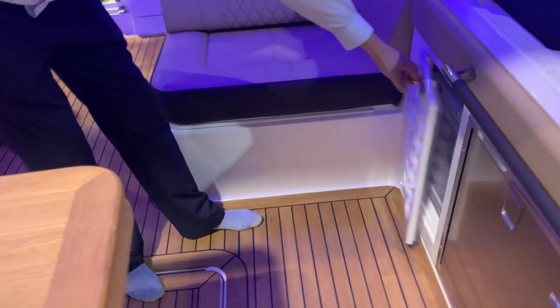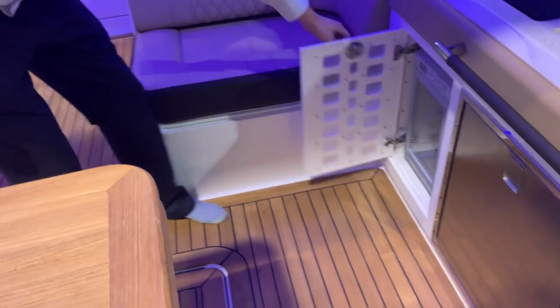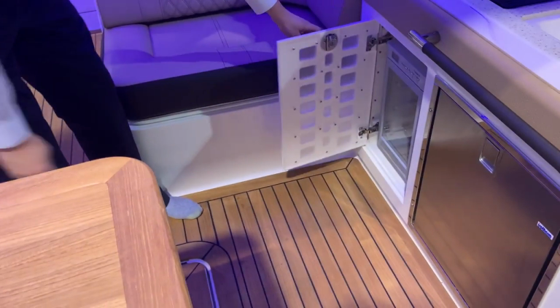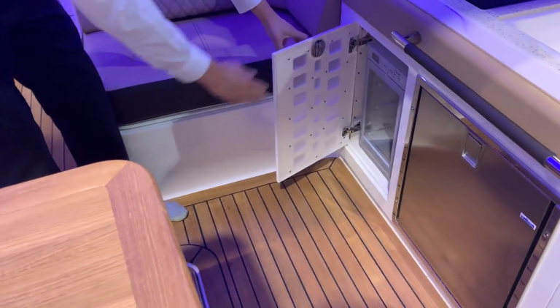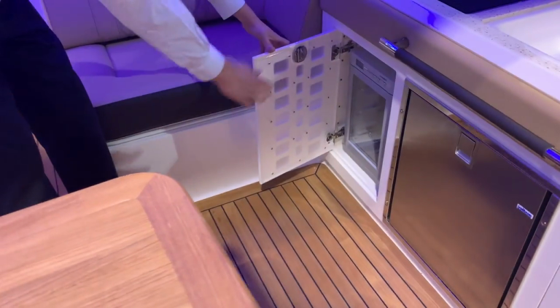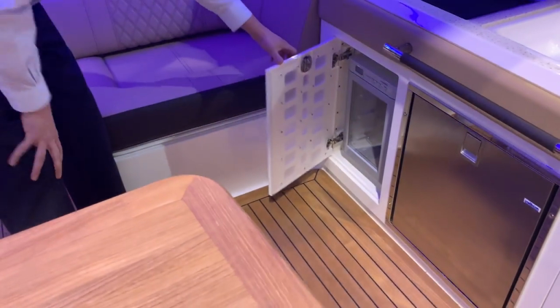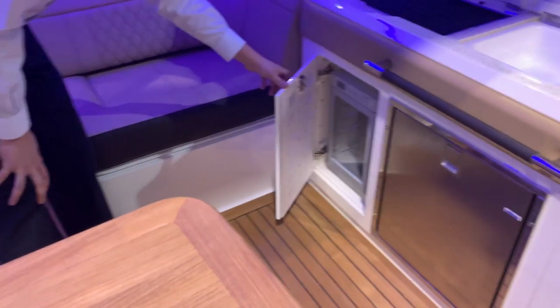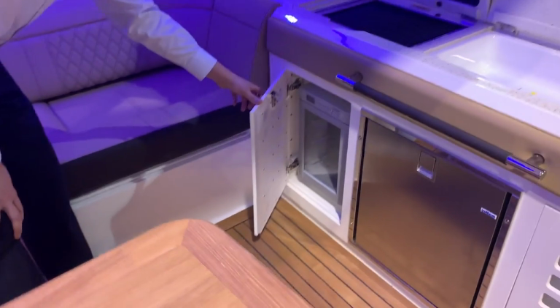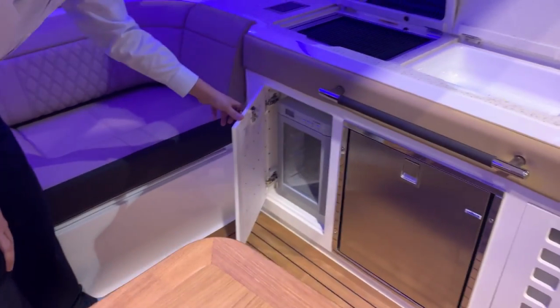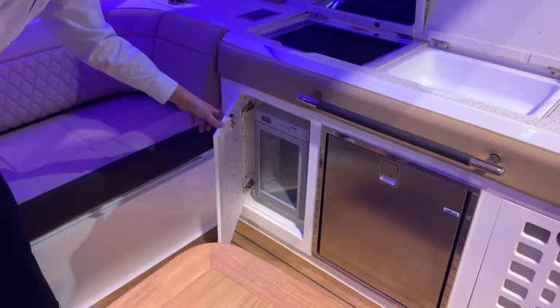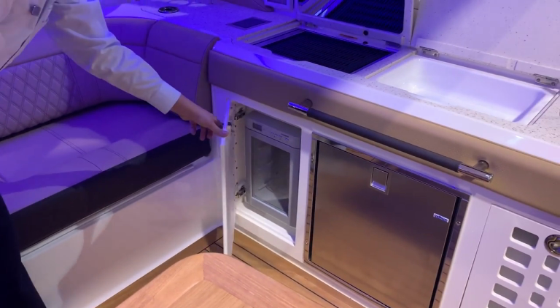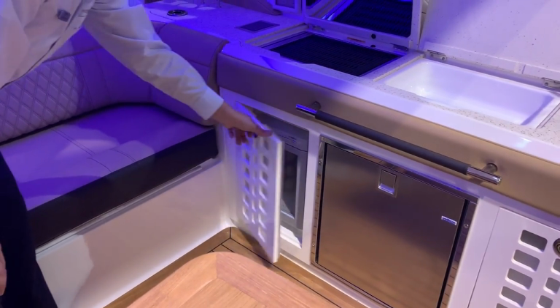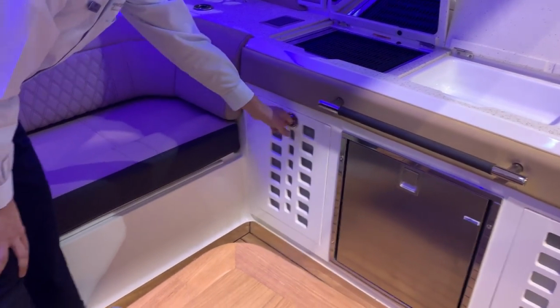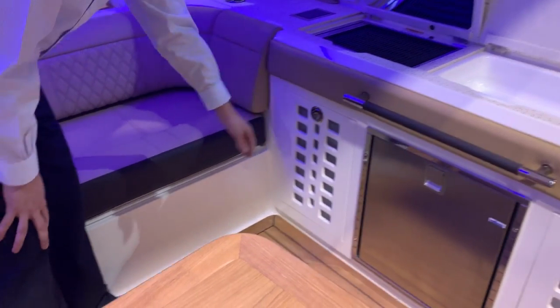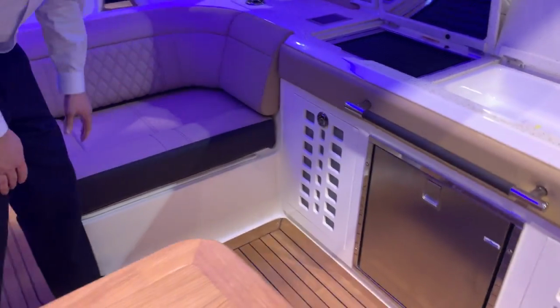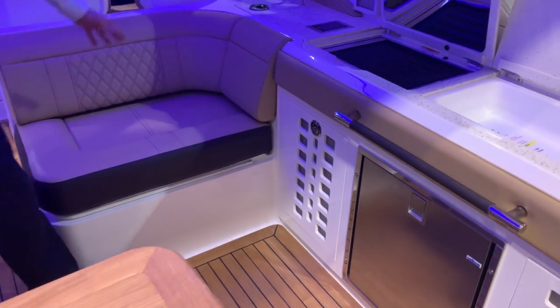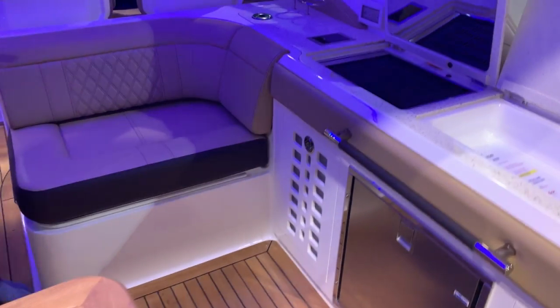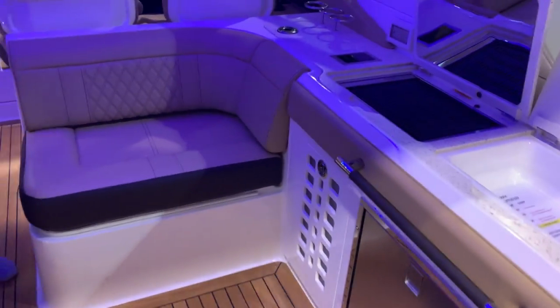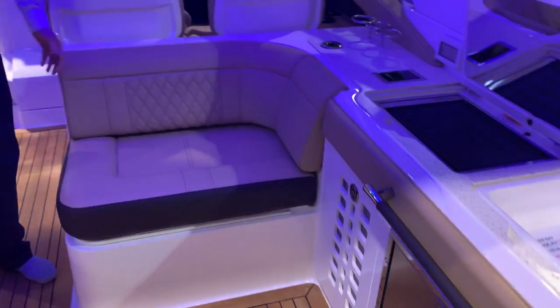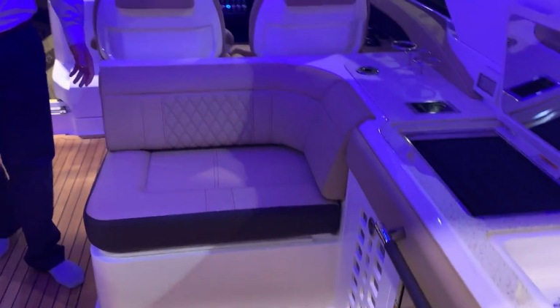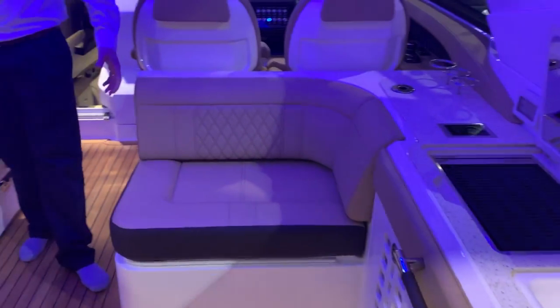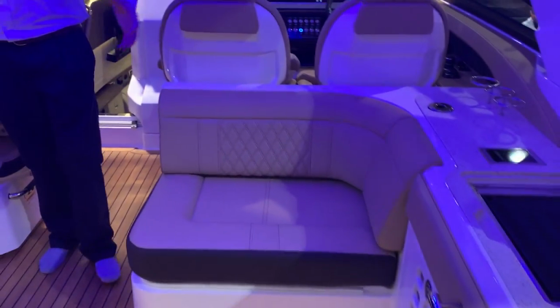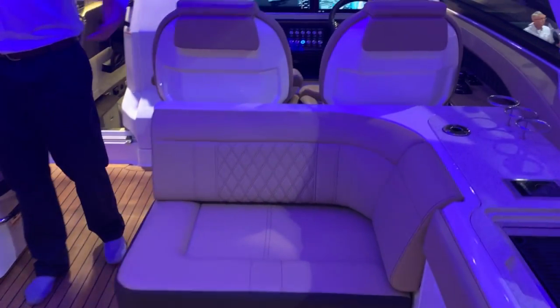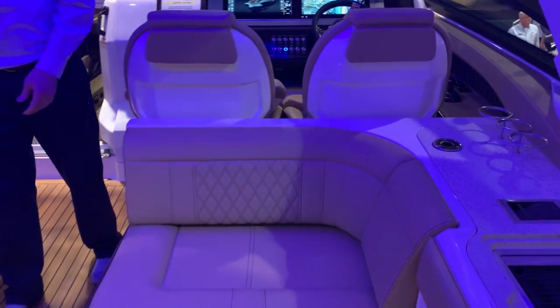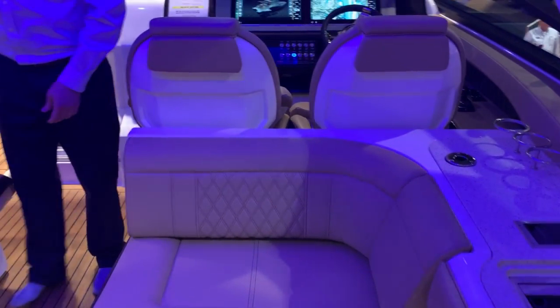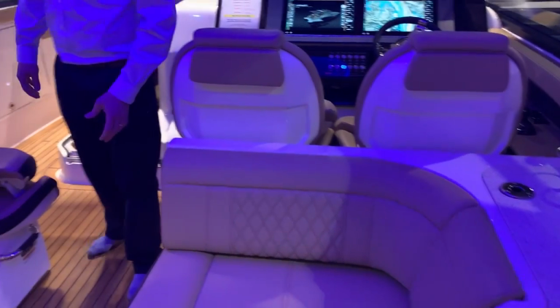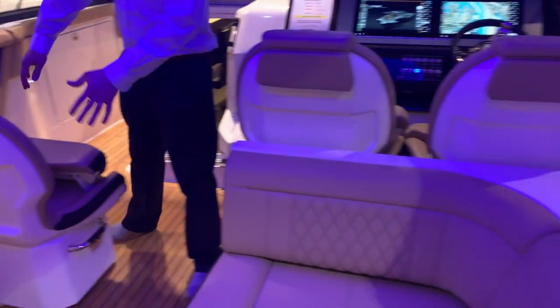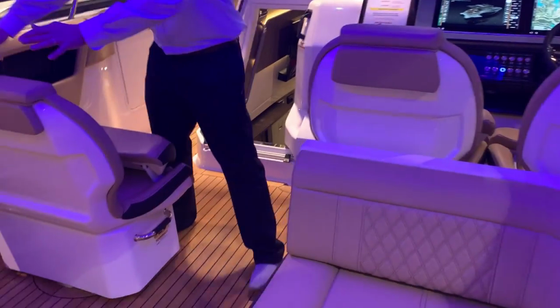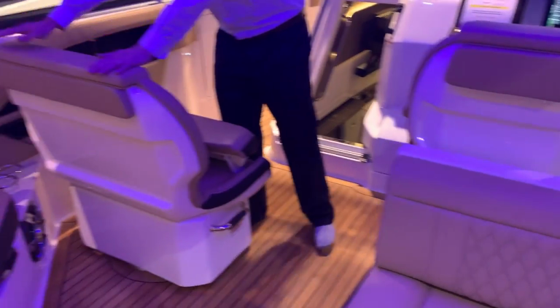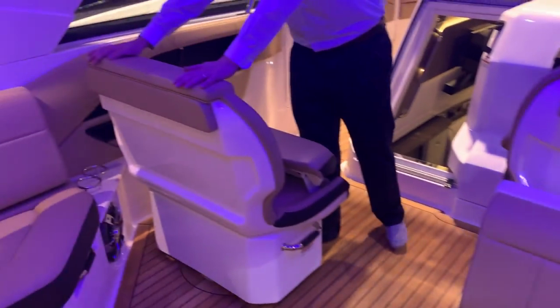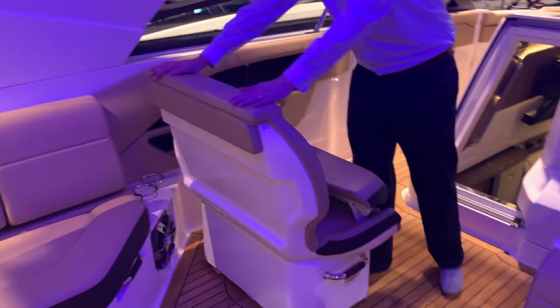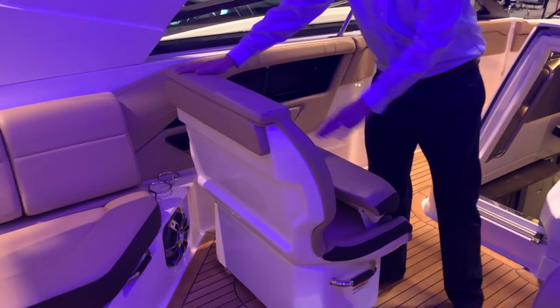Everything you need to entertain guests, along with a nice wine rack. And just tons and tons of seating for everybody.